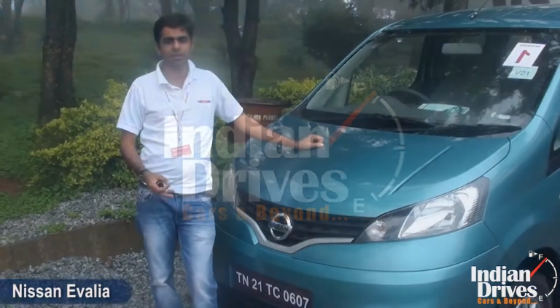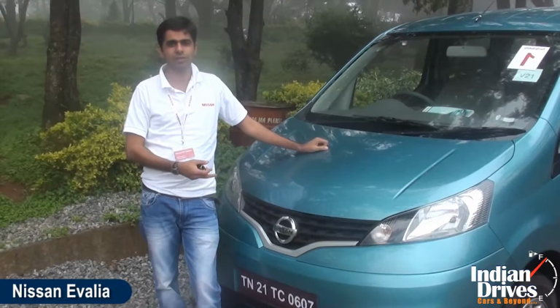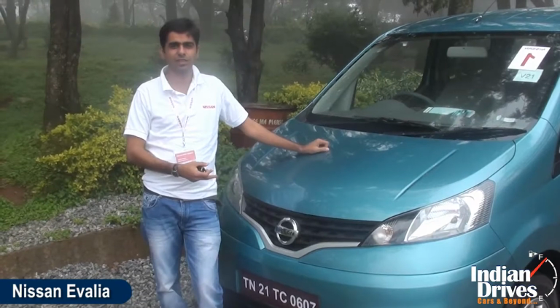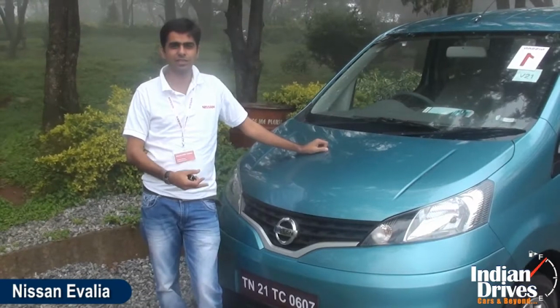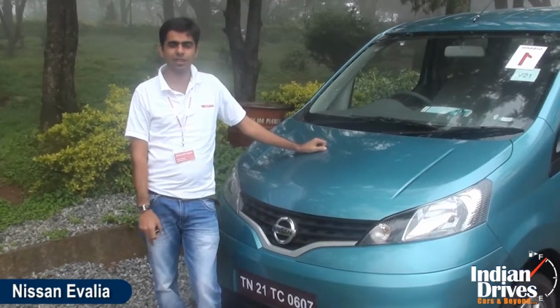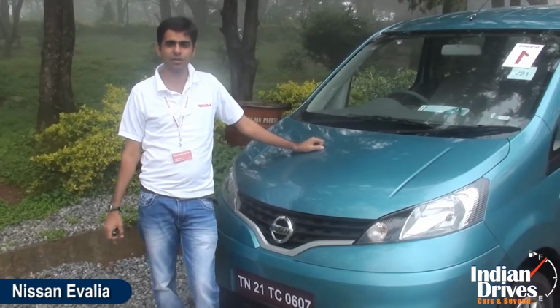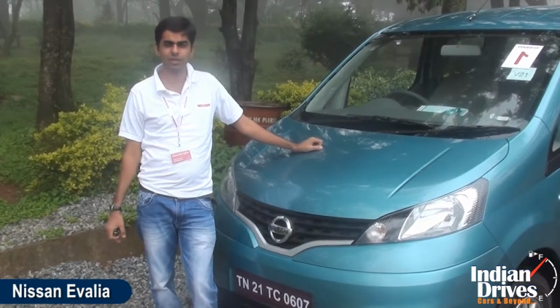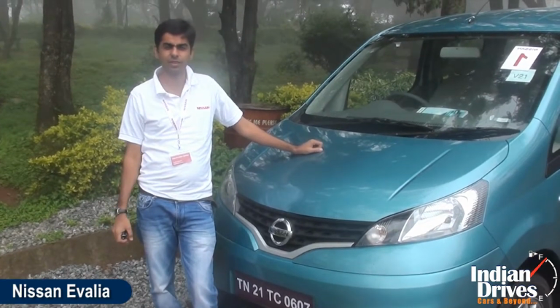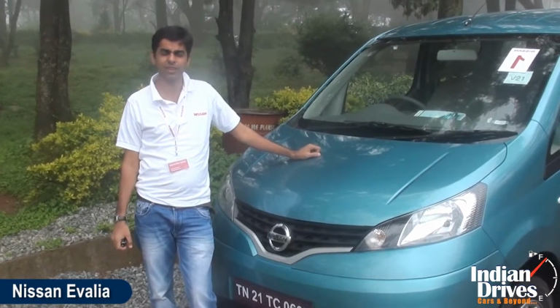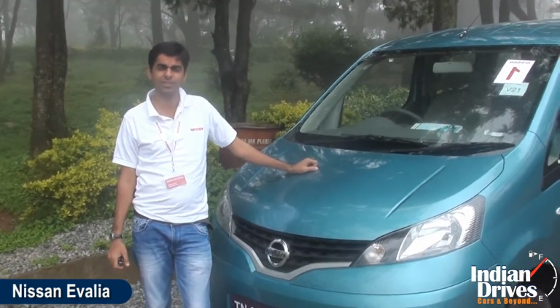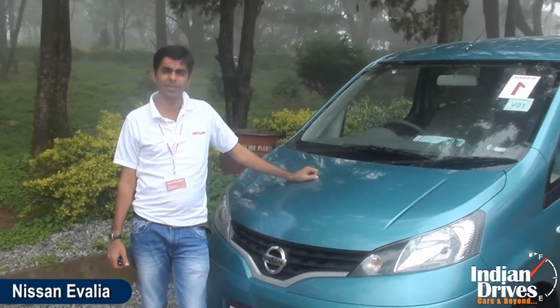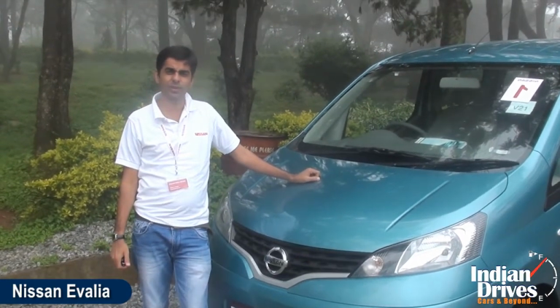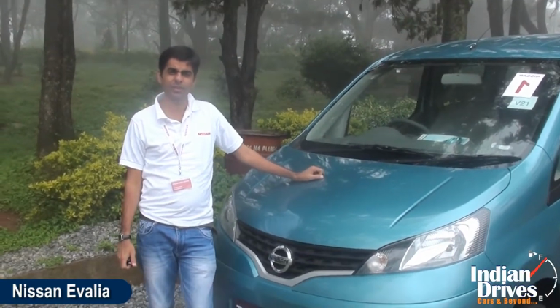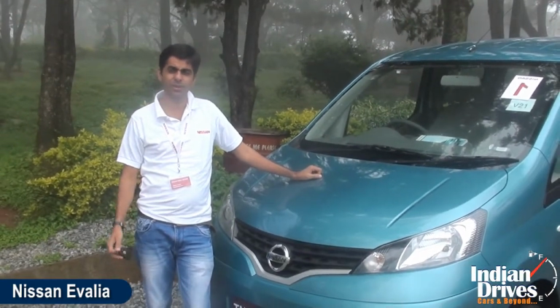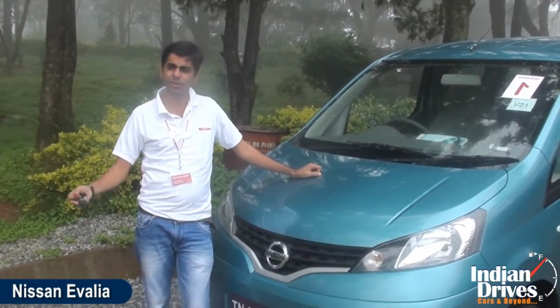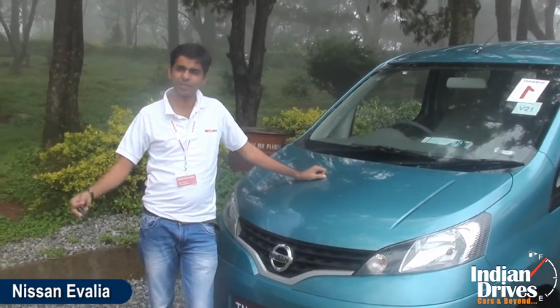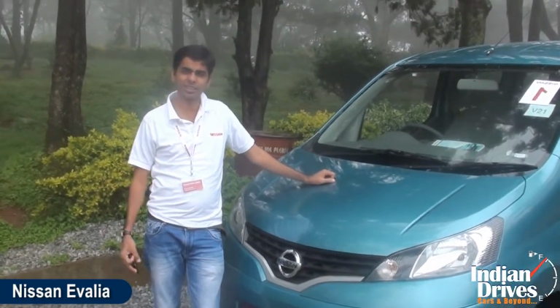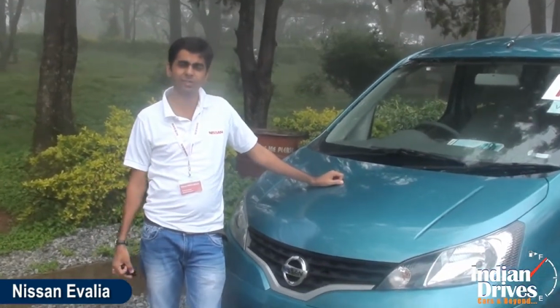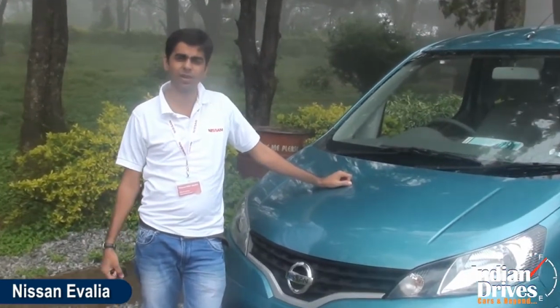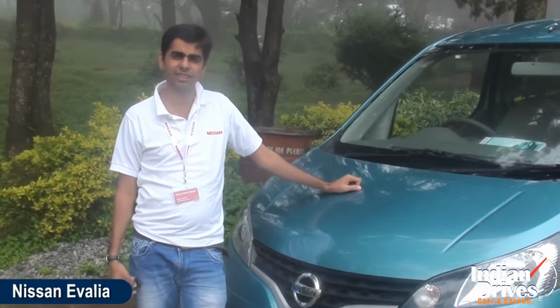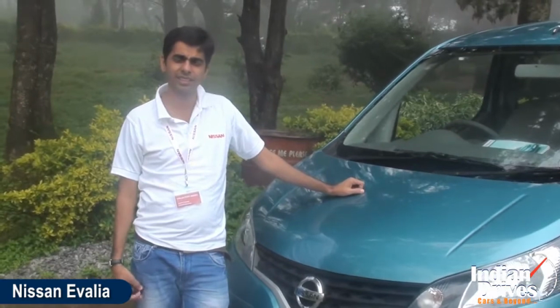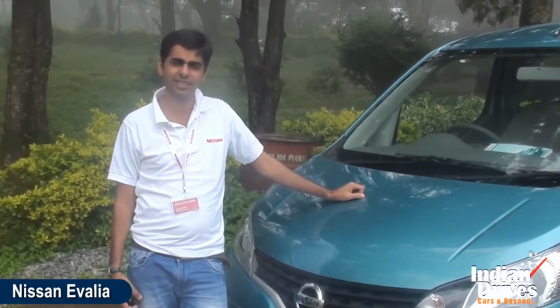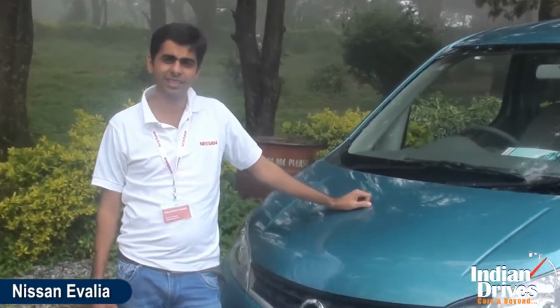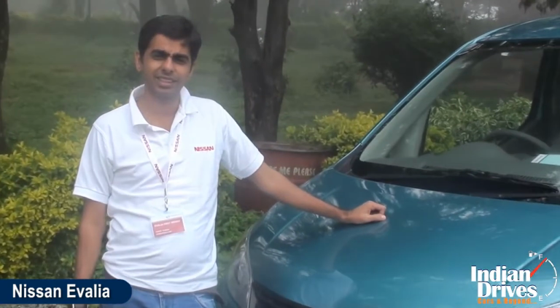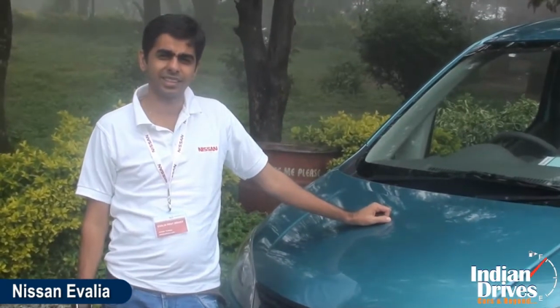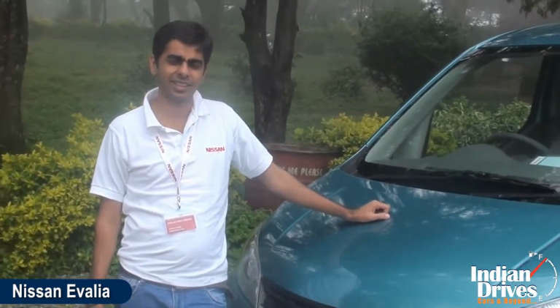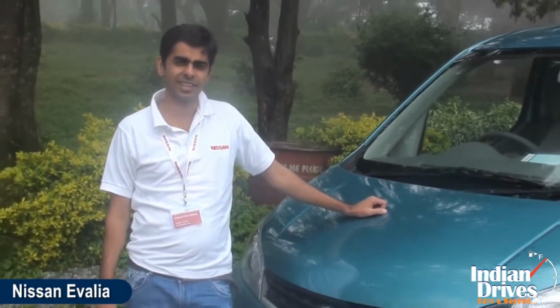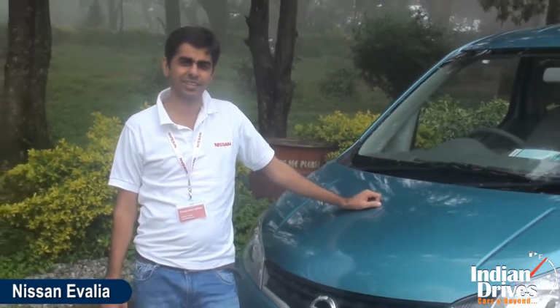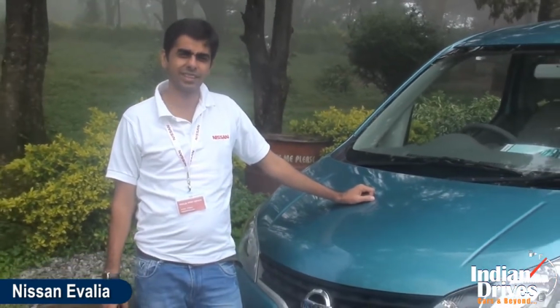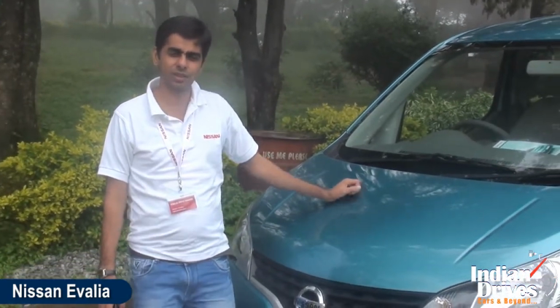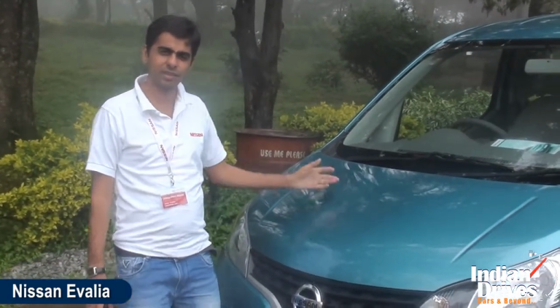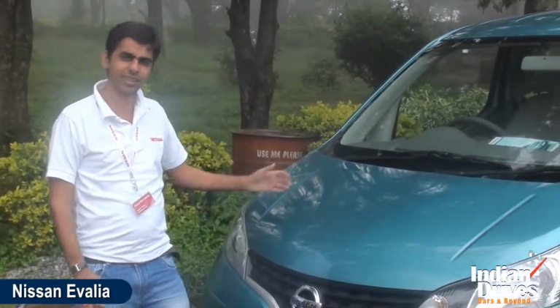The first test drive of Nissan Evalia on the beautiful Nandi Hills in Bangalore City — let's have a look at the car.